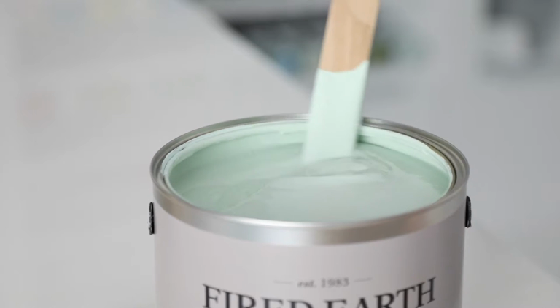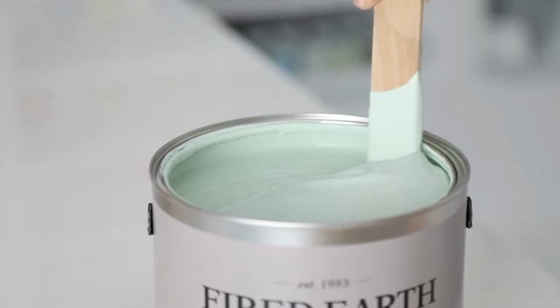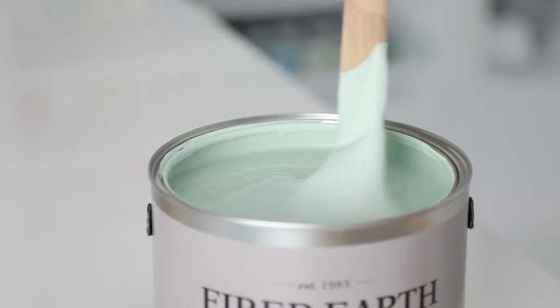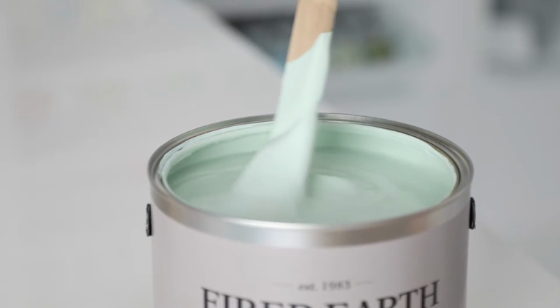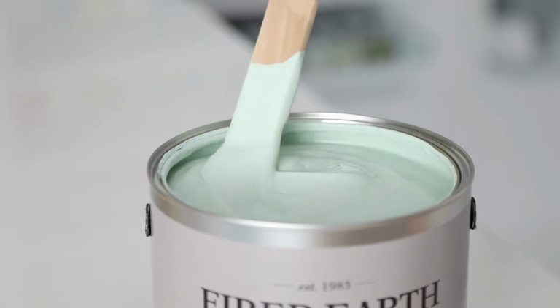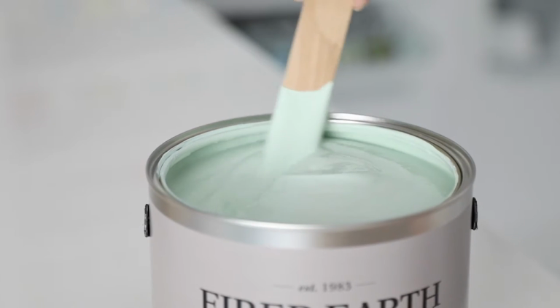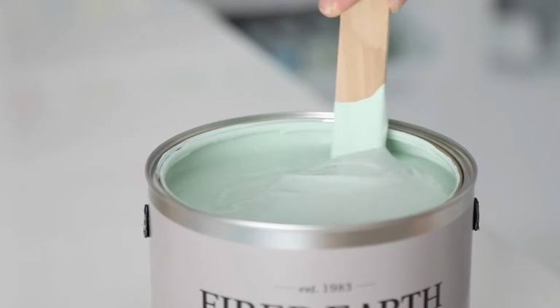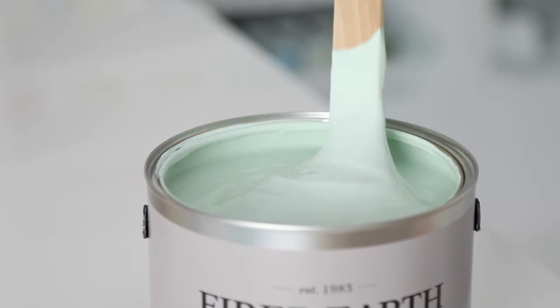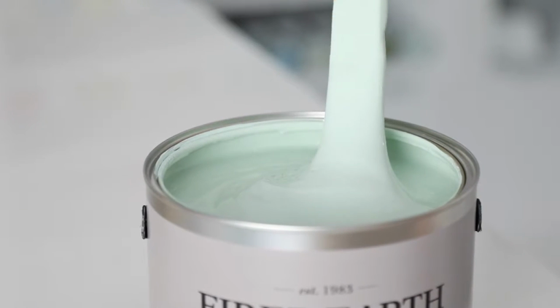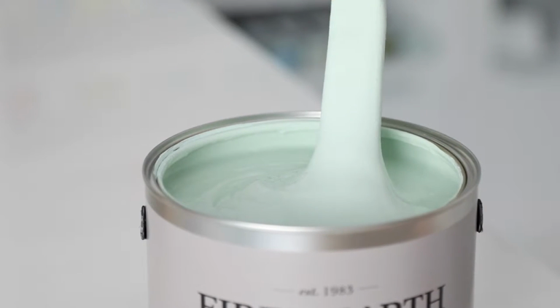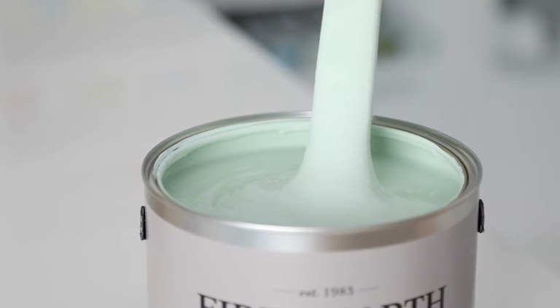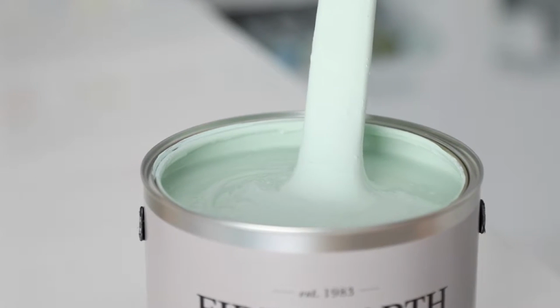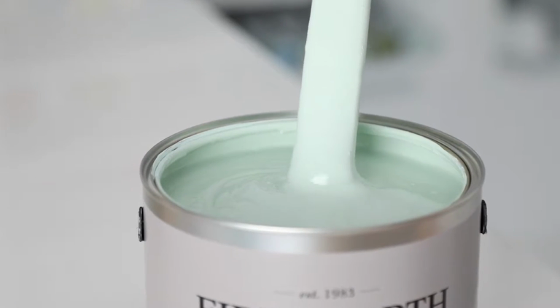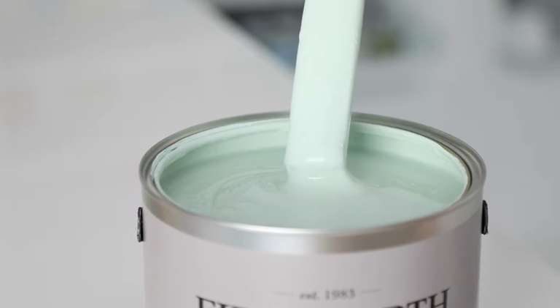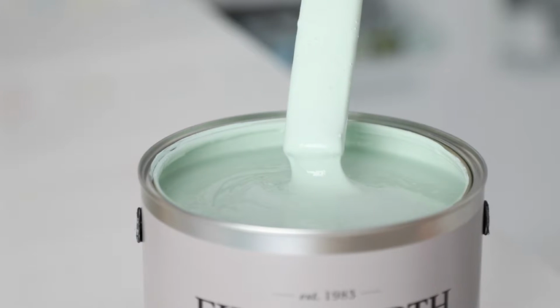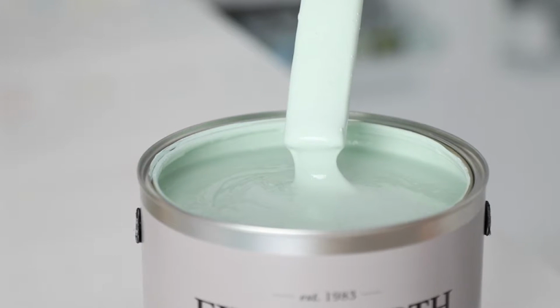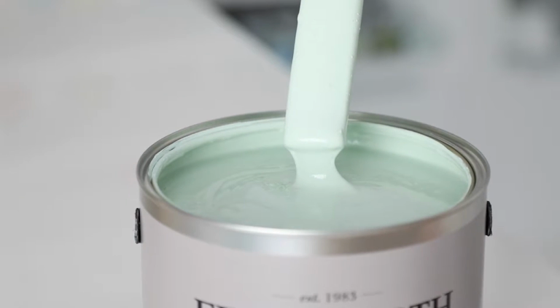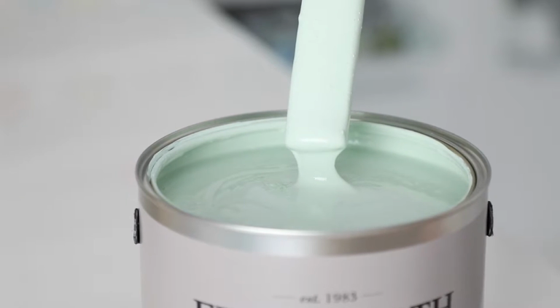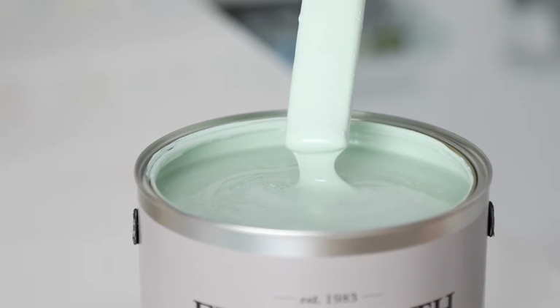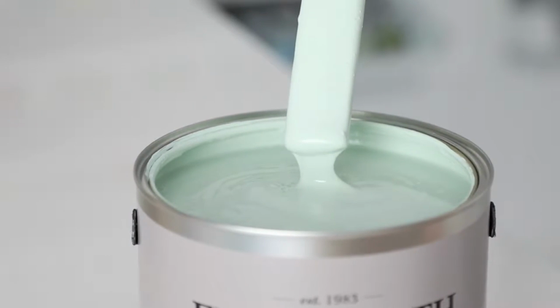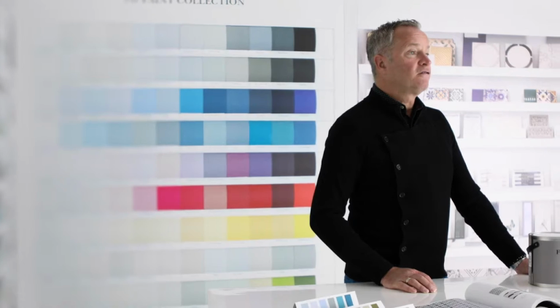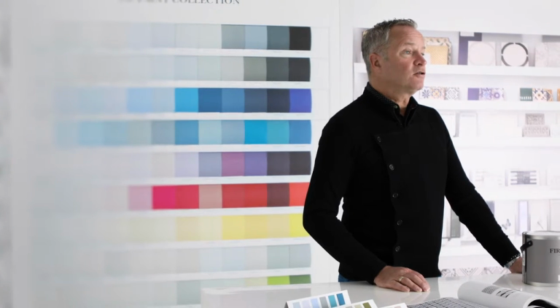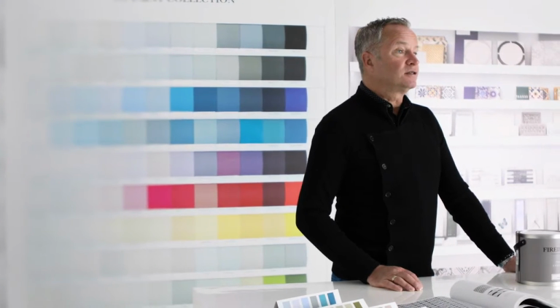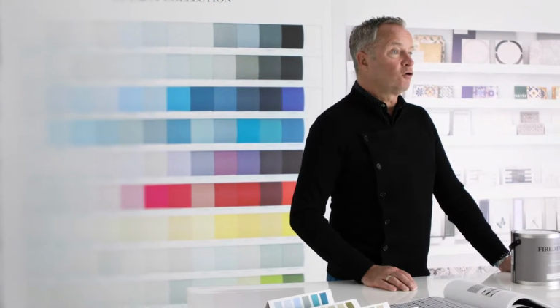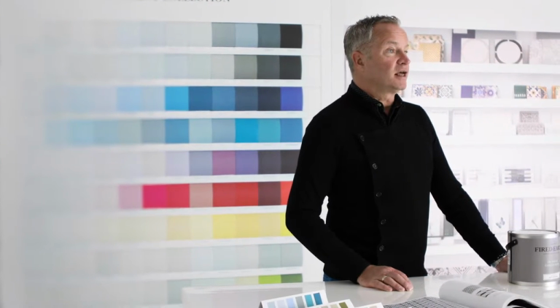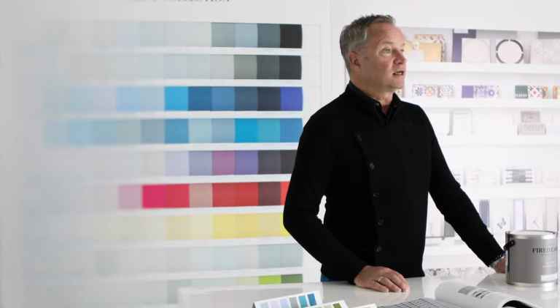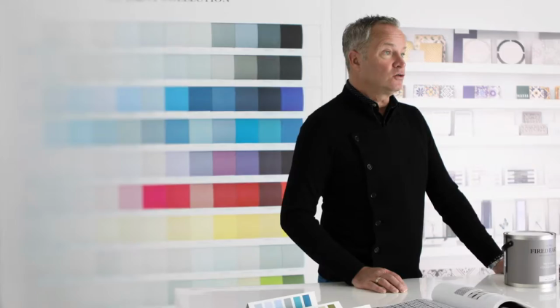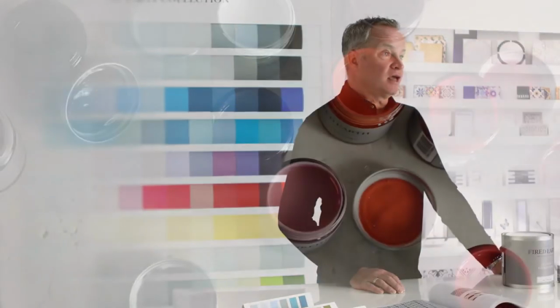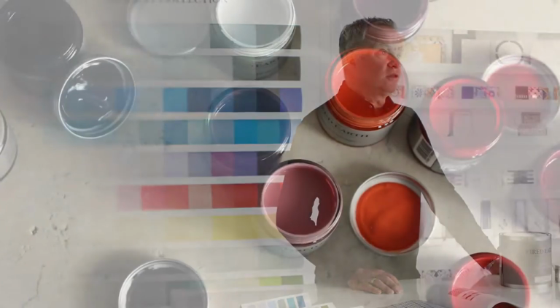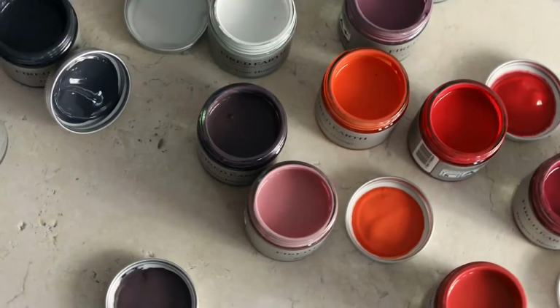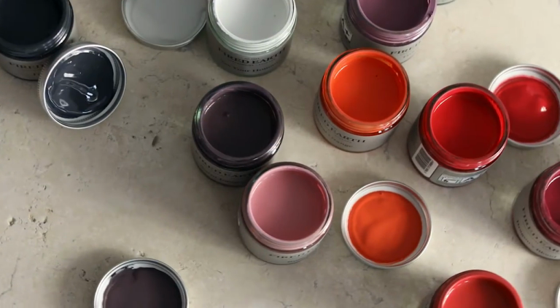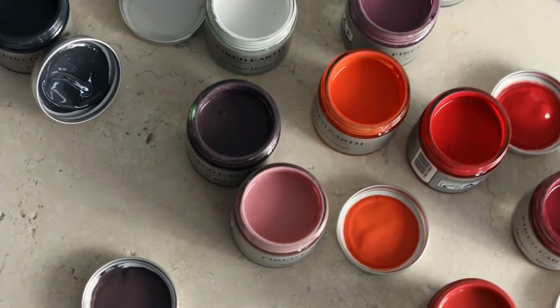Available in a variety of finishes including matte emulsion, eggshell and exterior masonry, Fired Earth Paint is formulated in the UK with the environment in mind.